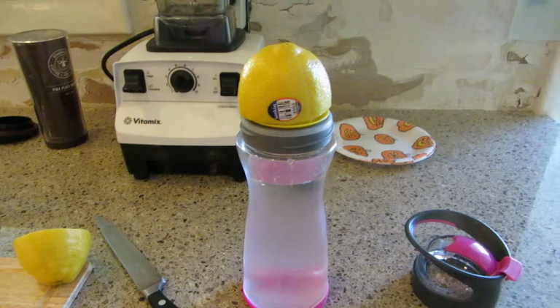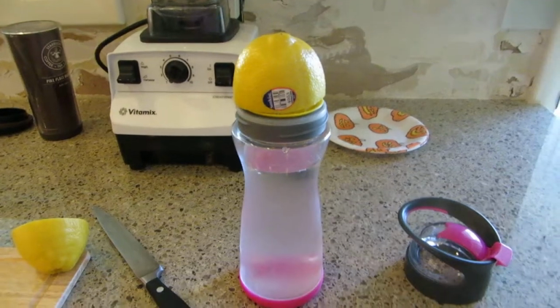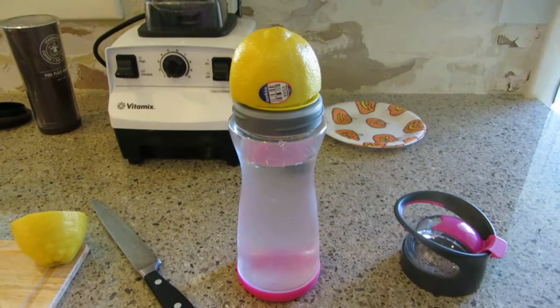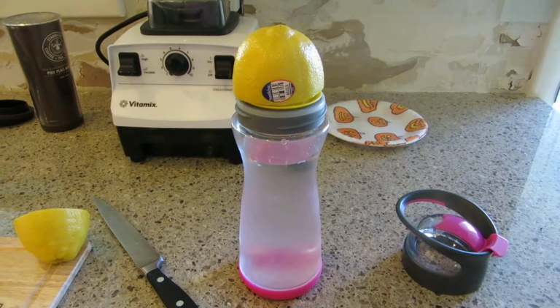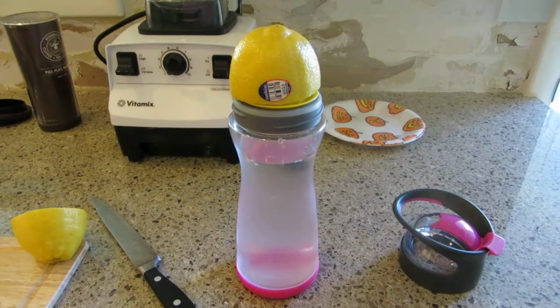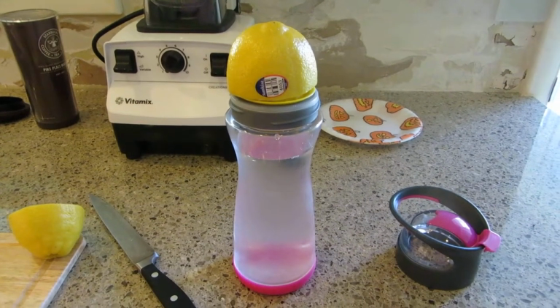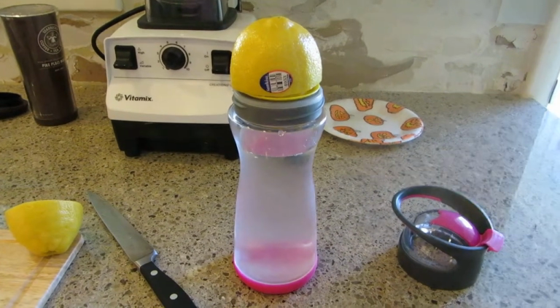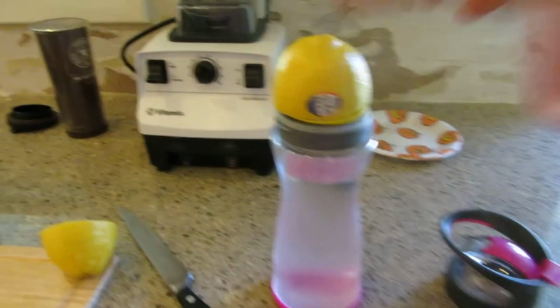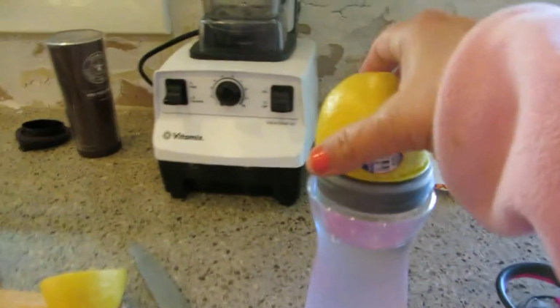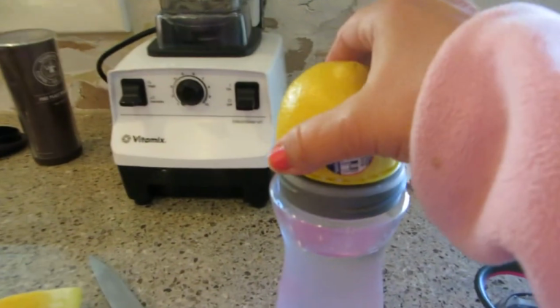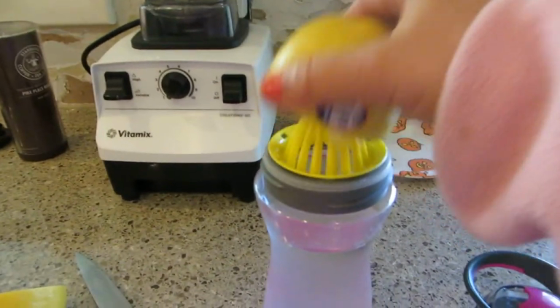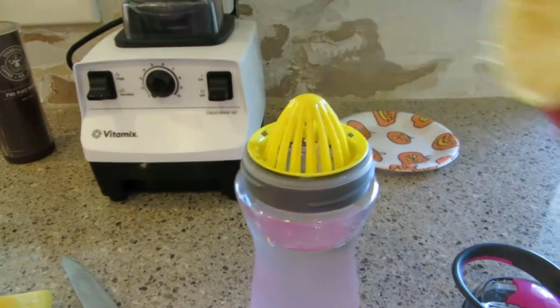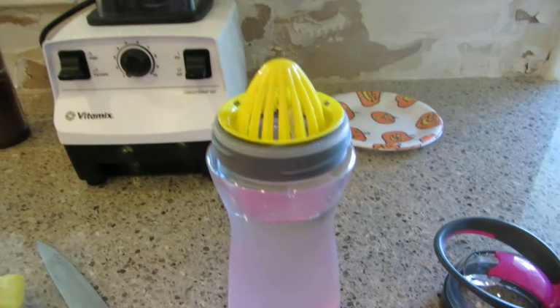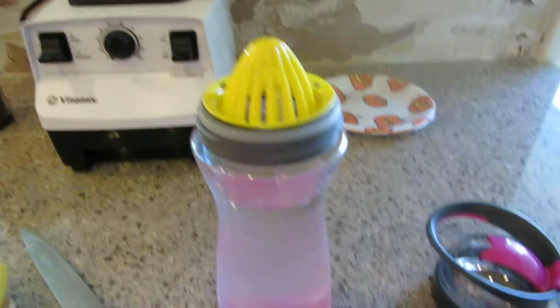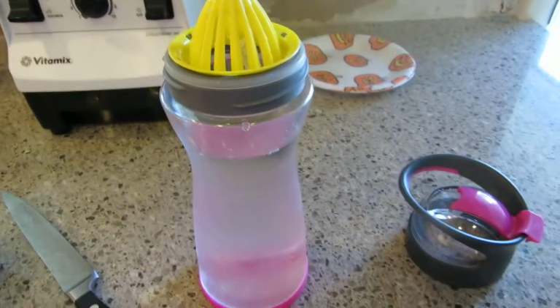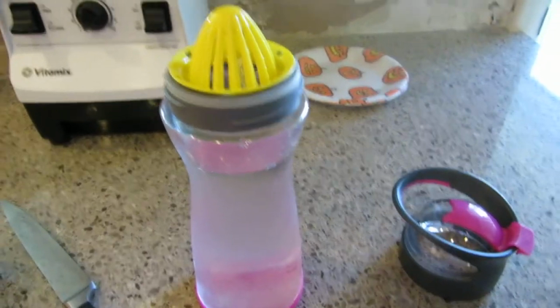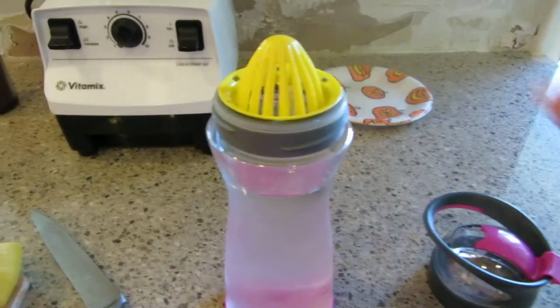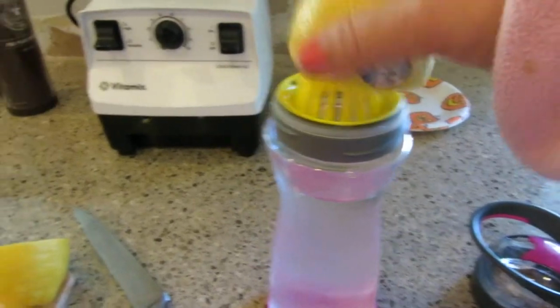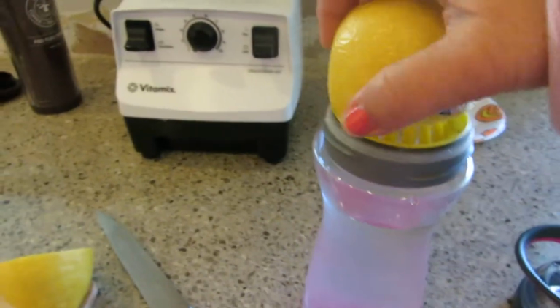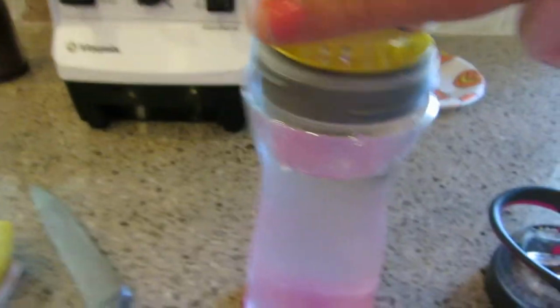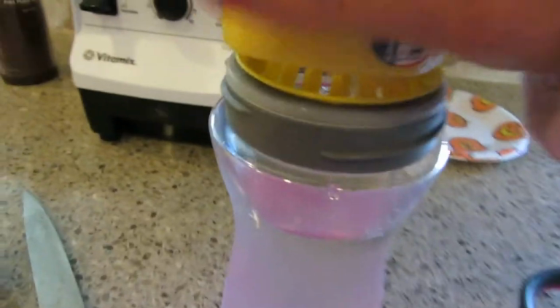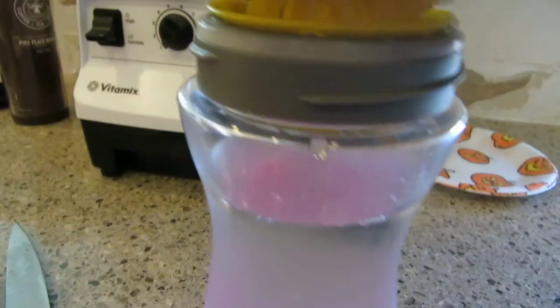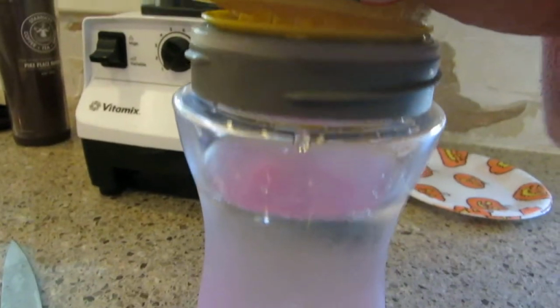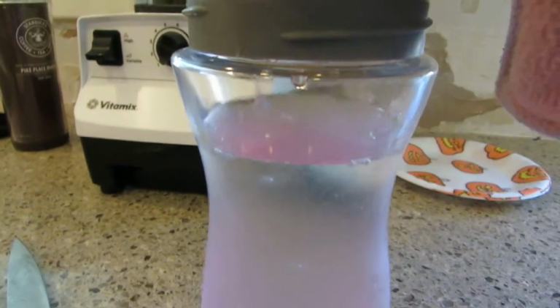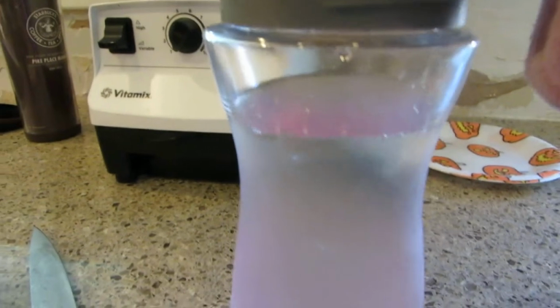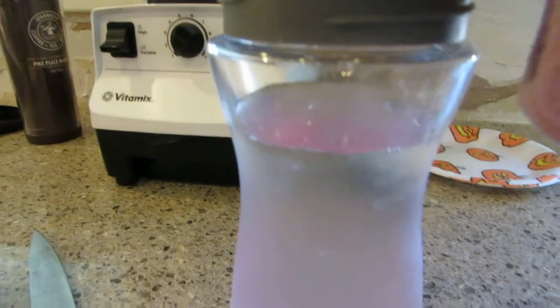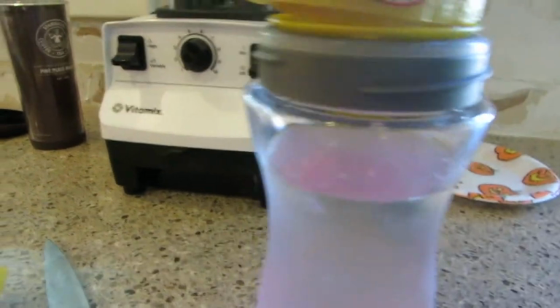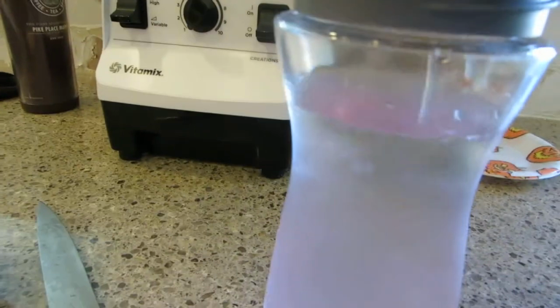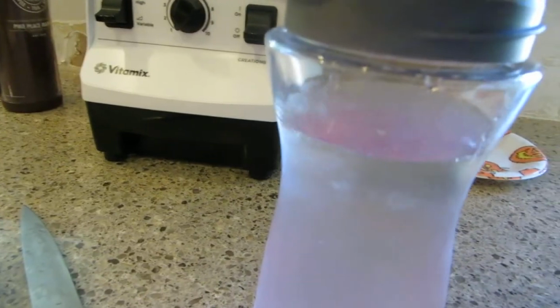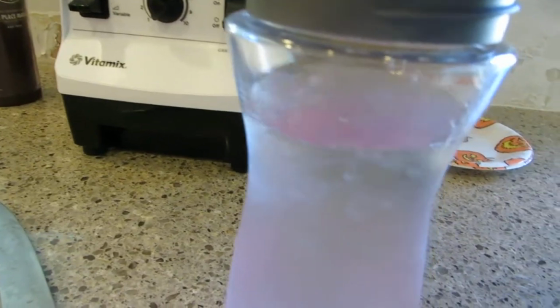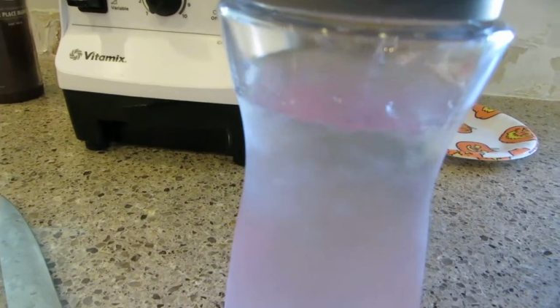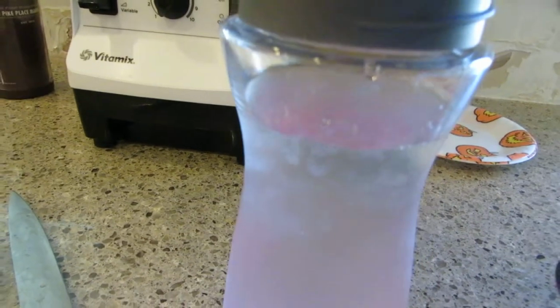I got this really nice container for it. You can squeeze your lemon right on there — isn't that cool? See how that works? You just squeeze it and it goes right down into your water. Pretty neat, huh?